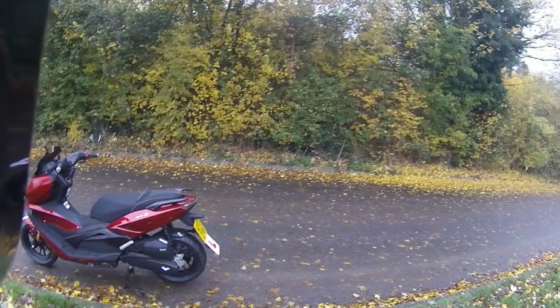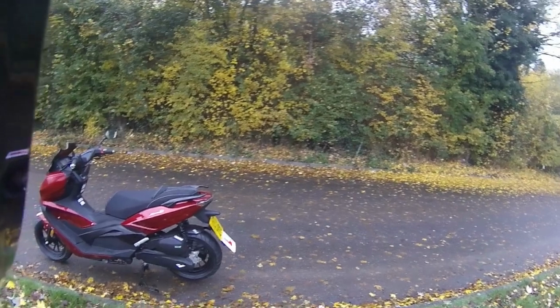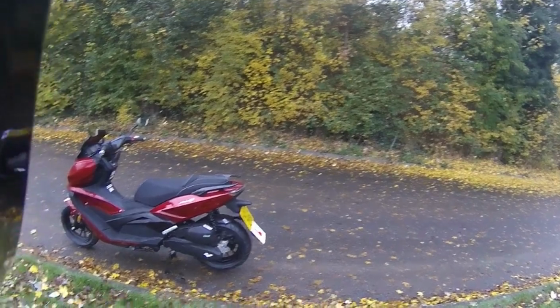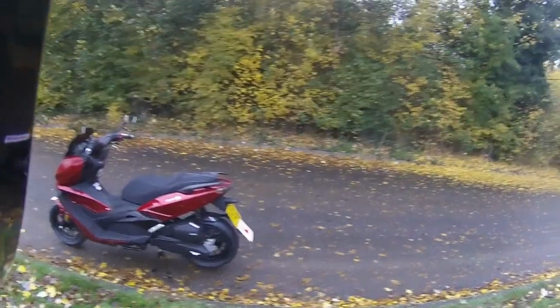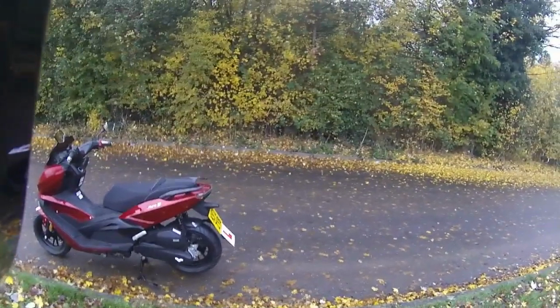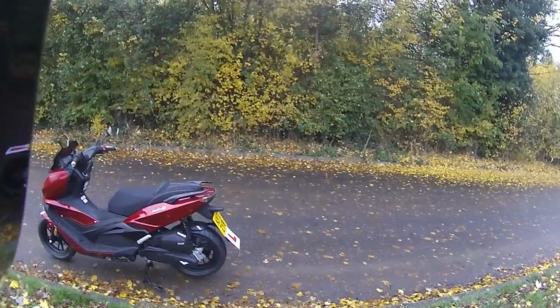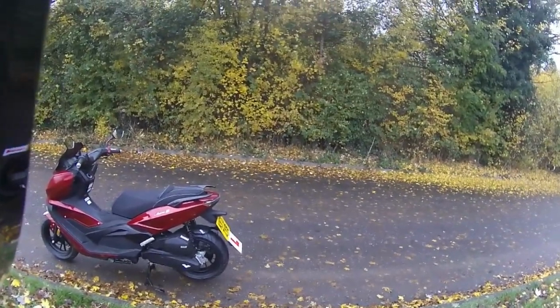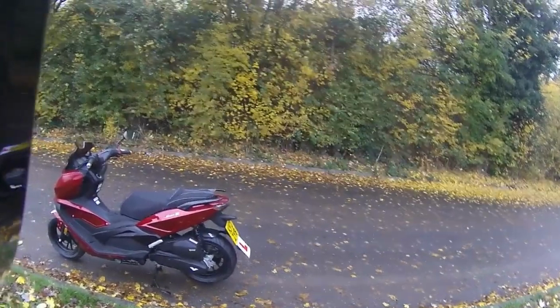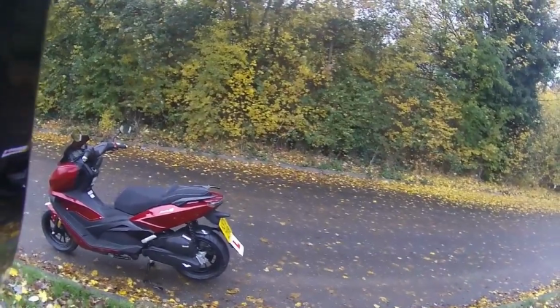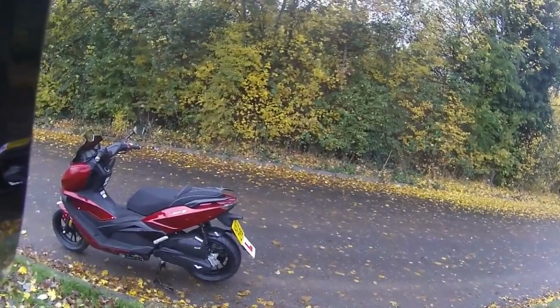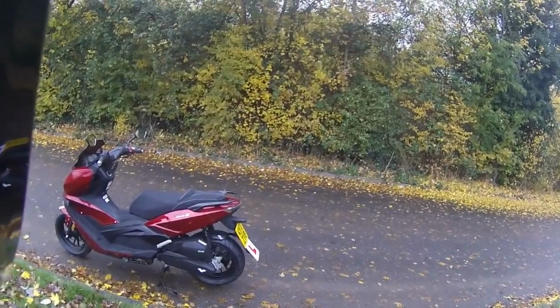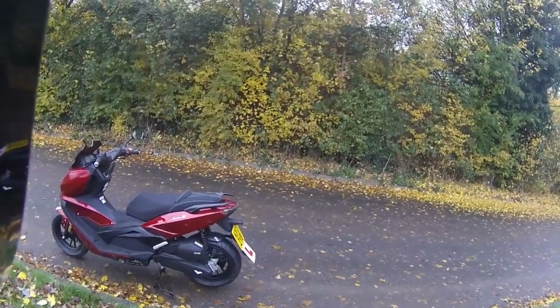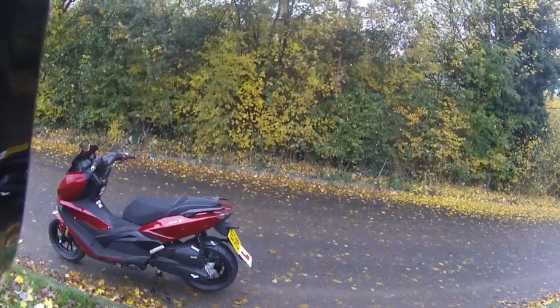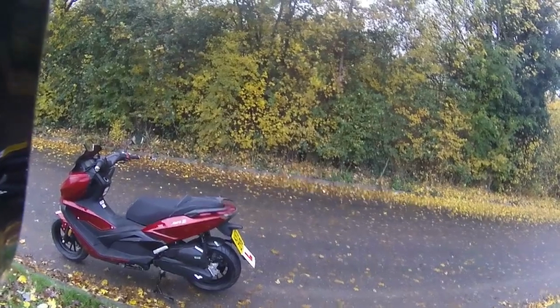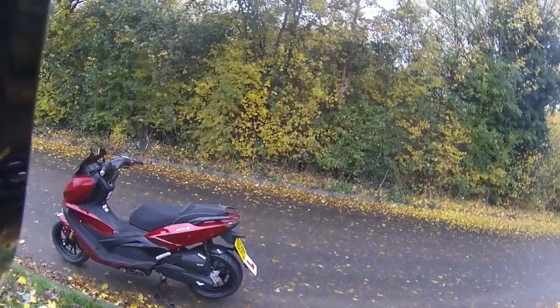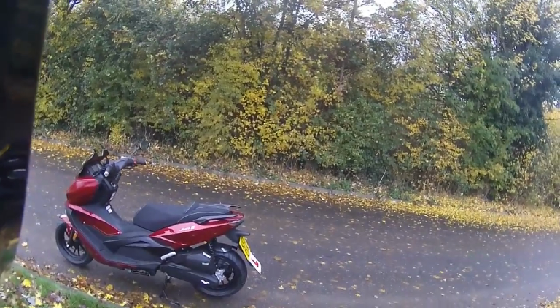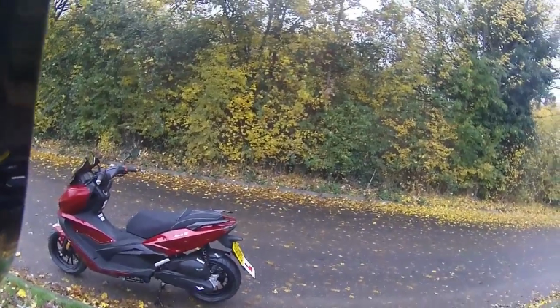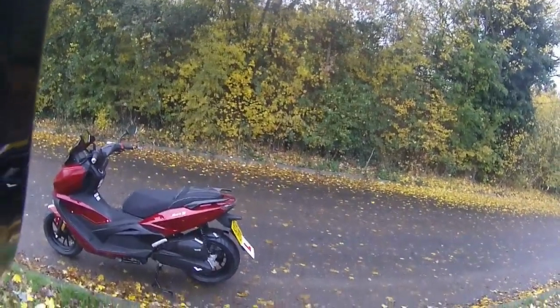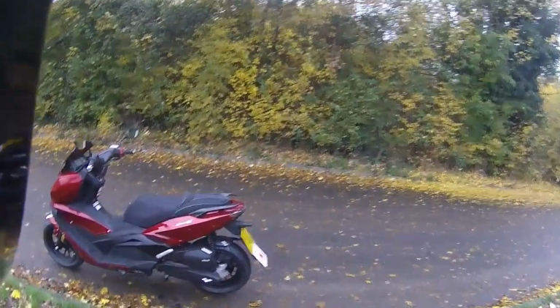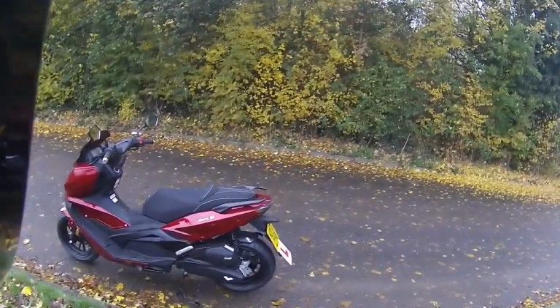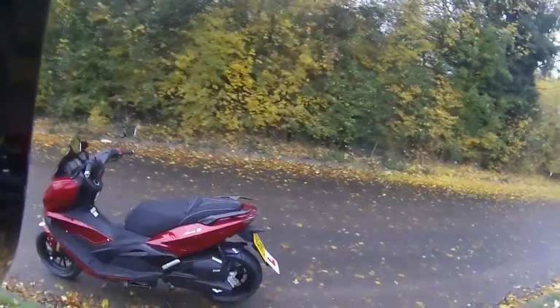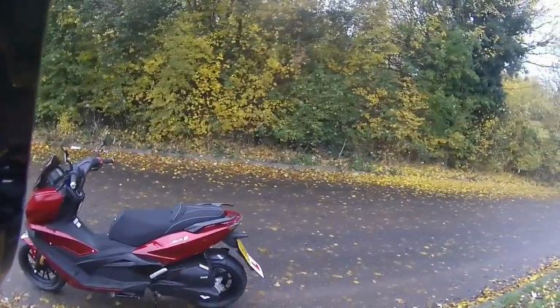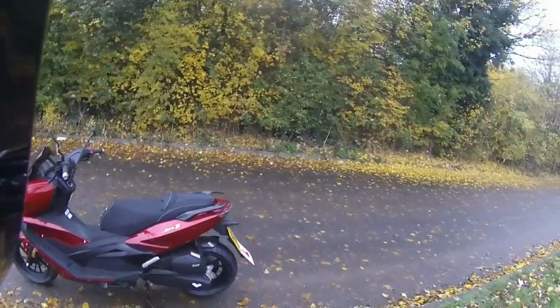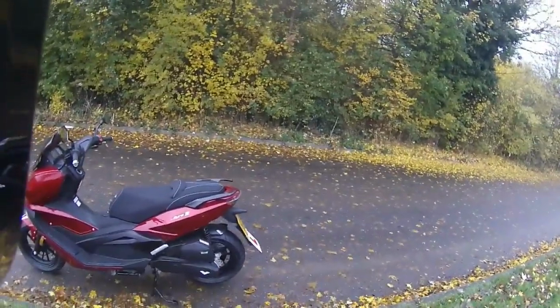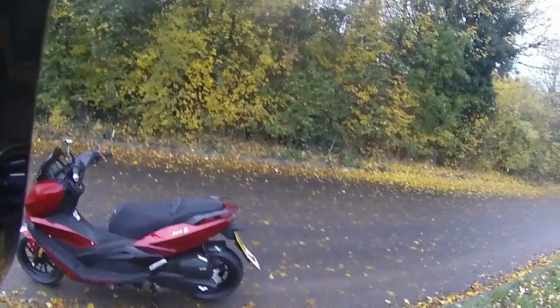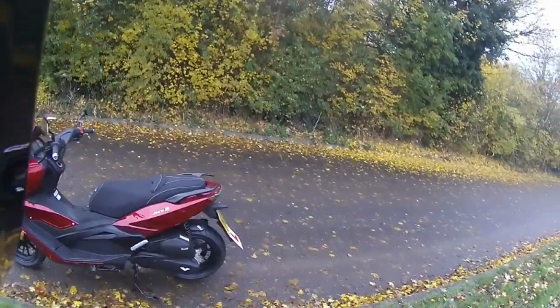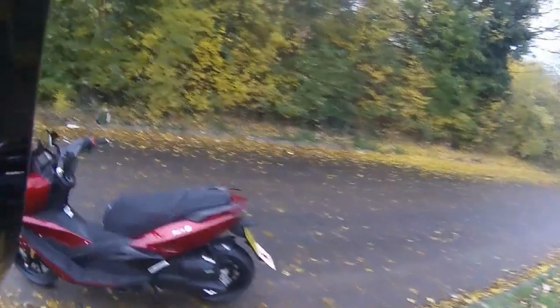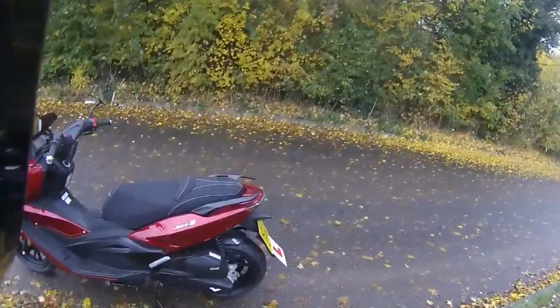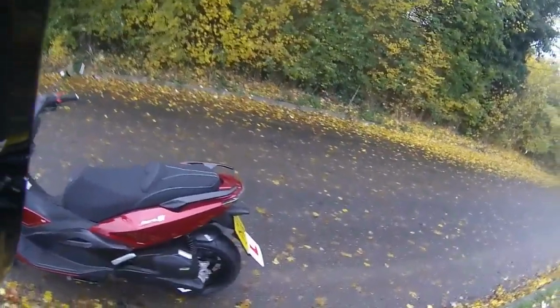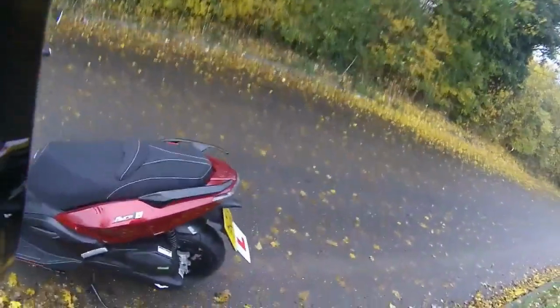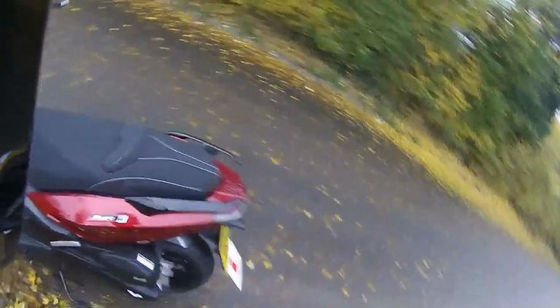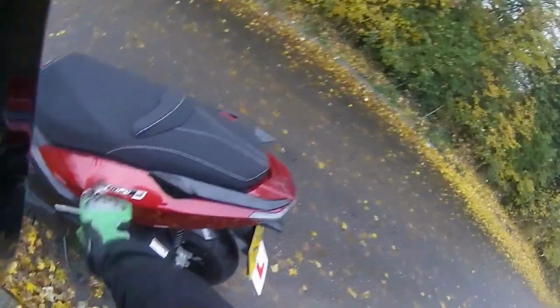Good morning everybody, welcome along. We are out with RB today riding this for Eclipse Motorcycles. This is the Aura 125, the Euro 5 version.